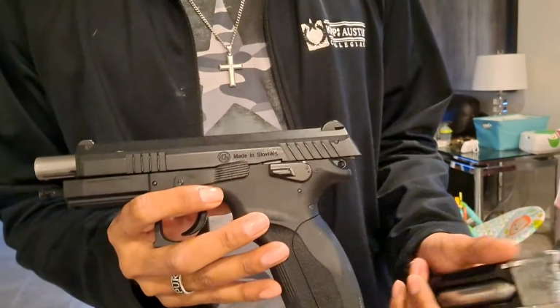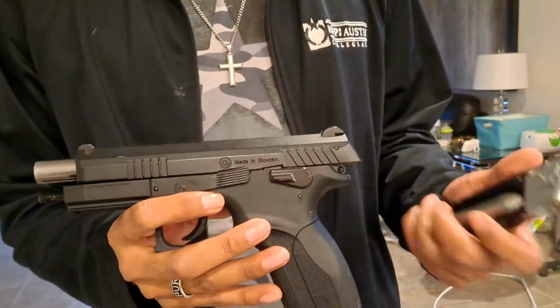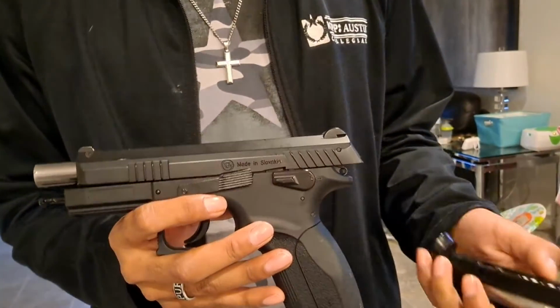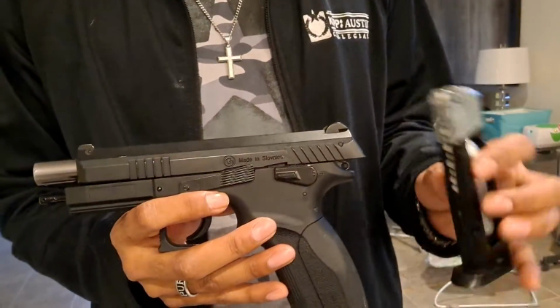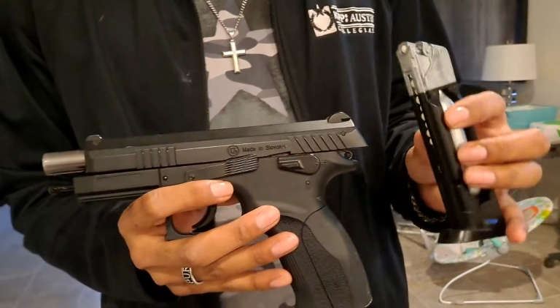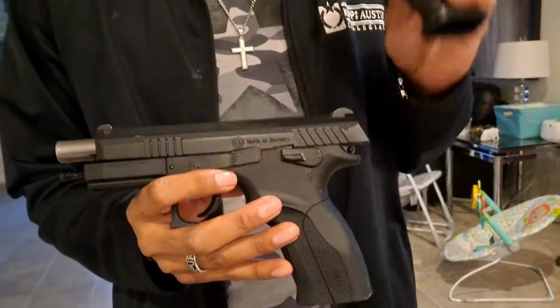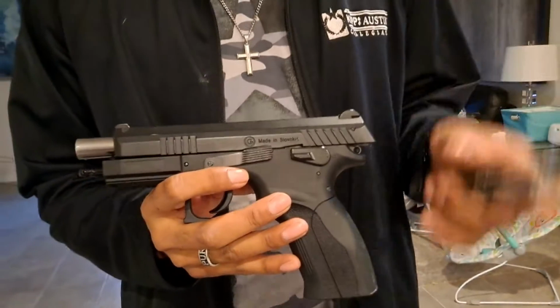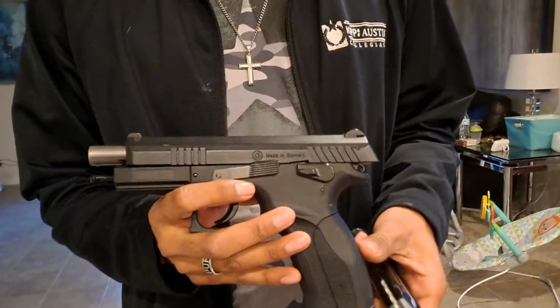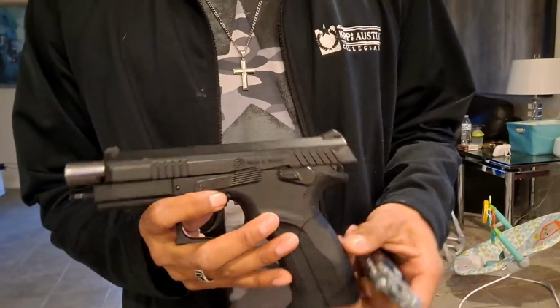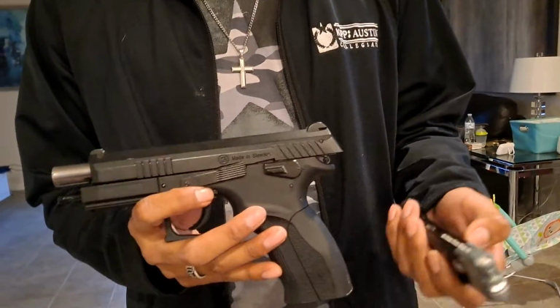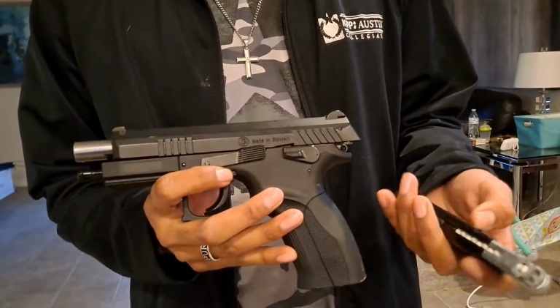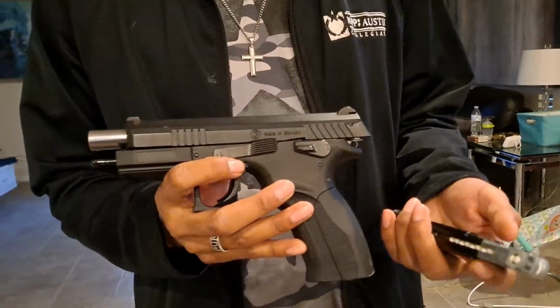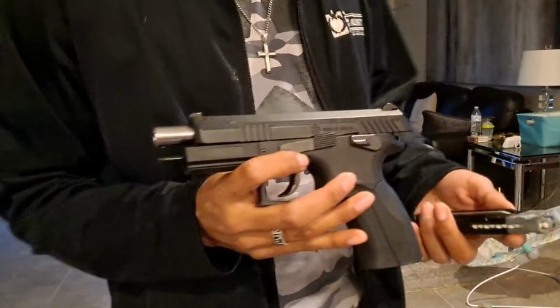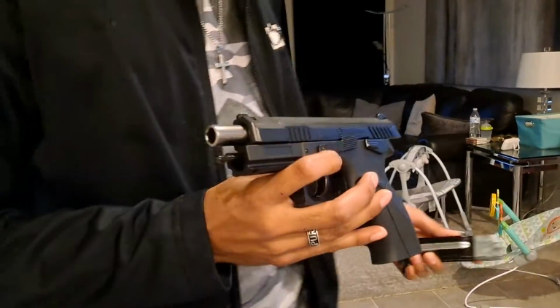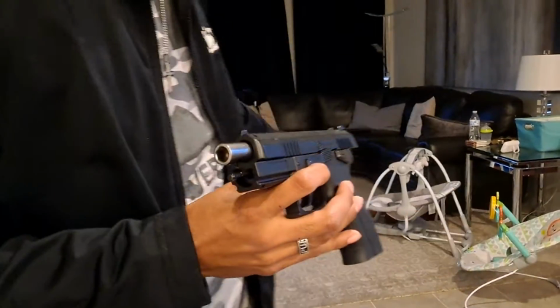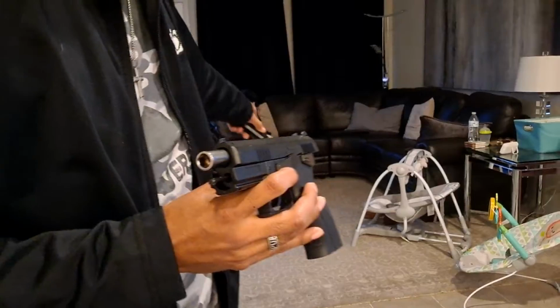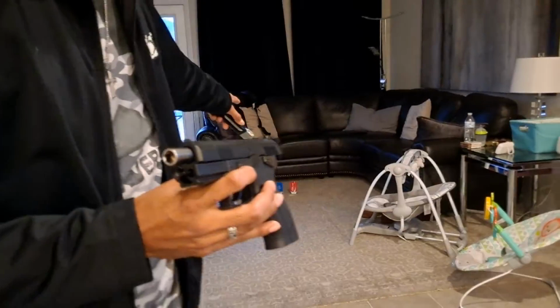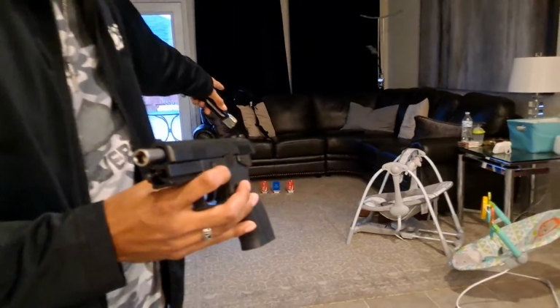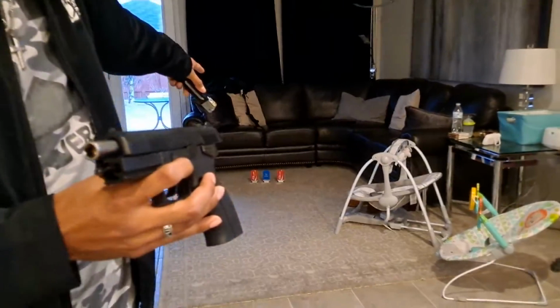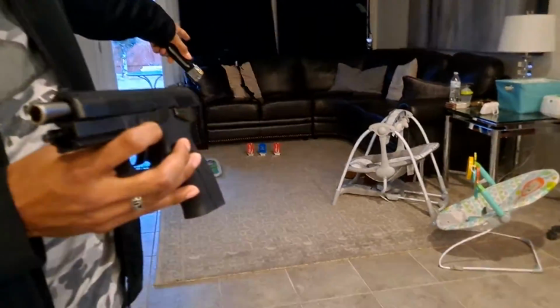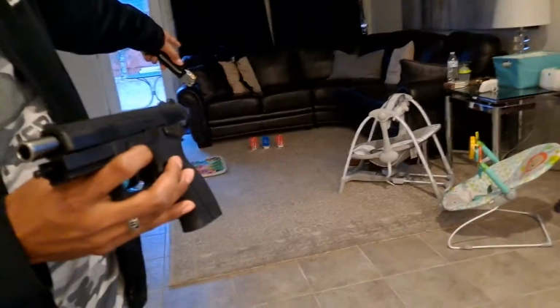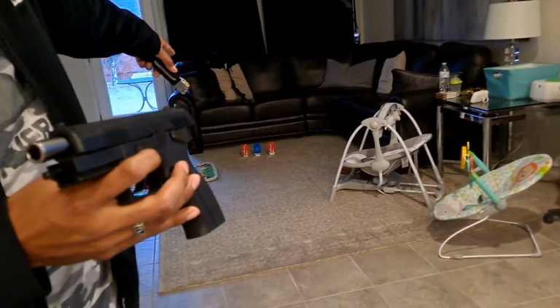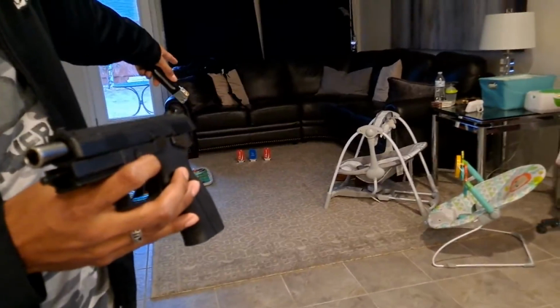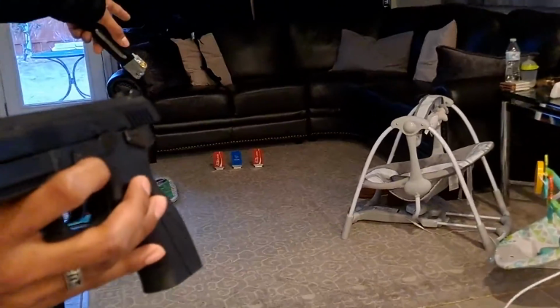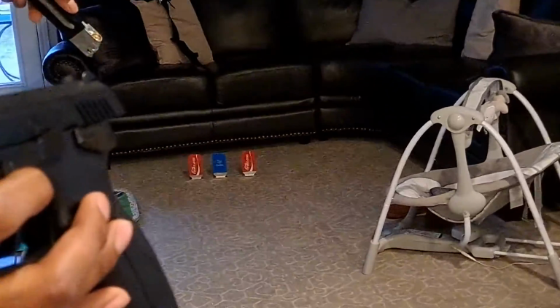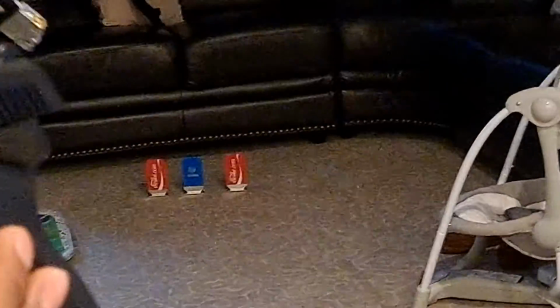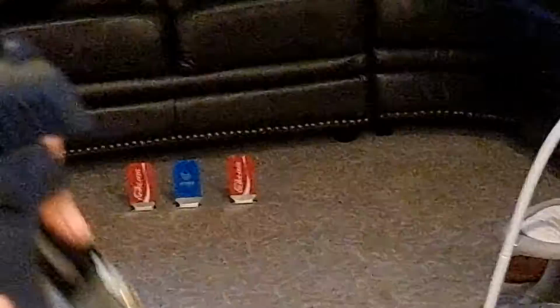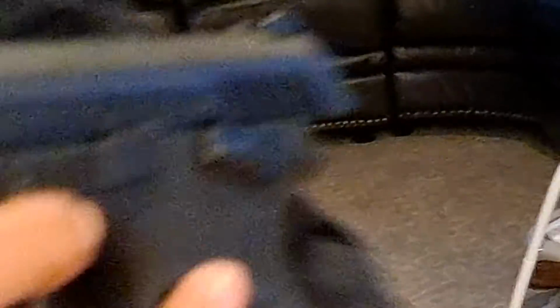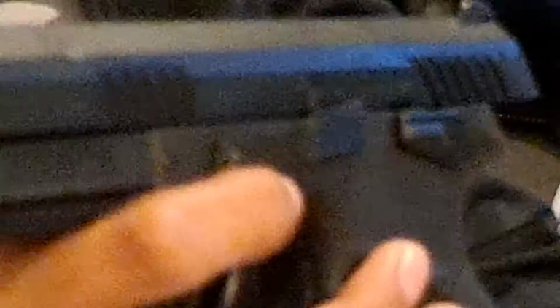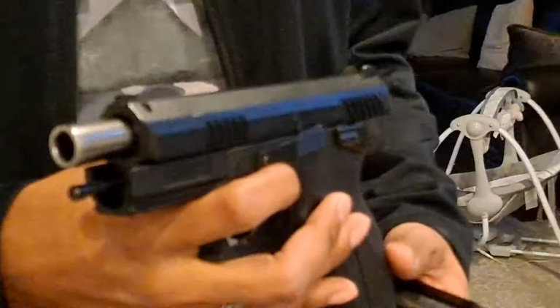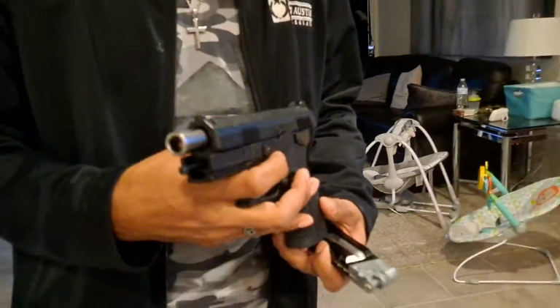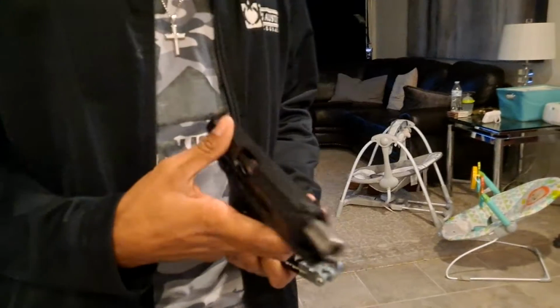I have the mag loaded right here with a CO2 cartridge and some .20s. I have three targets set up about 15 feet away over there on the ground.